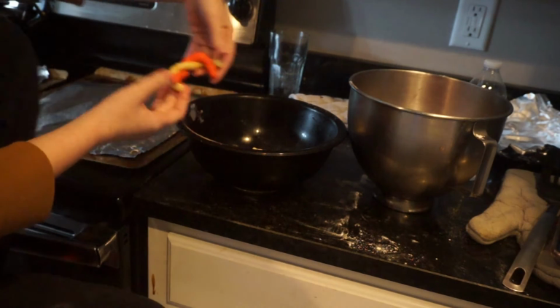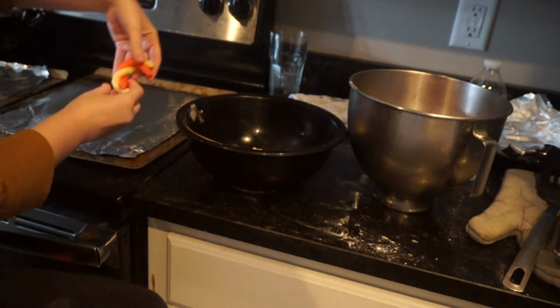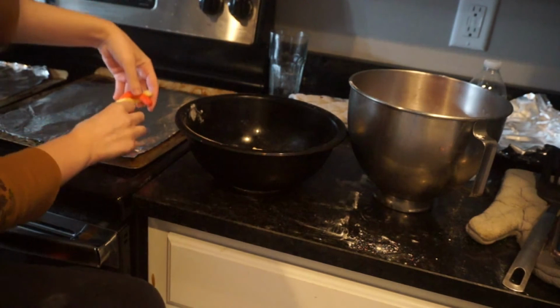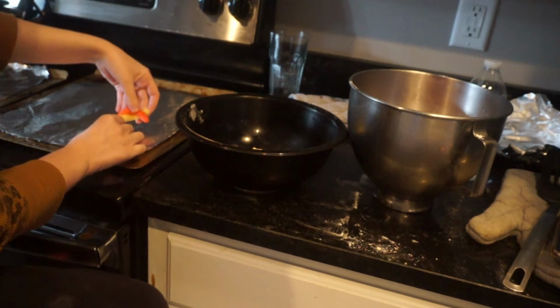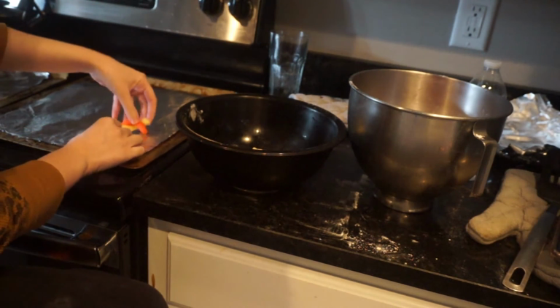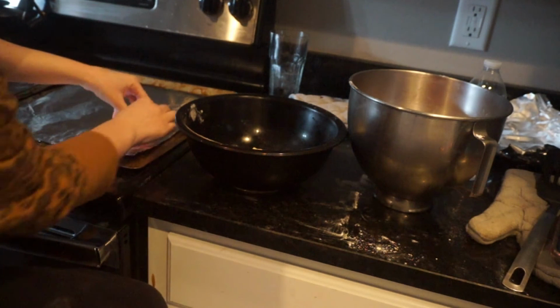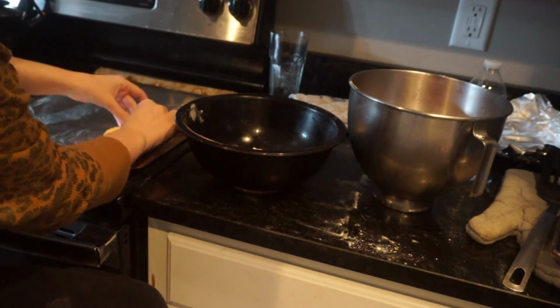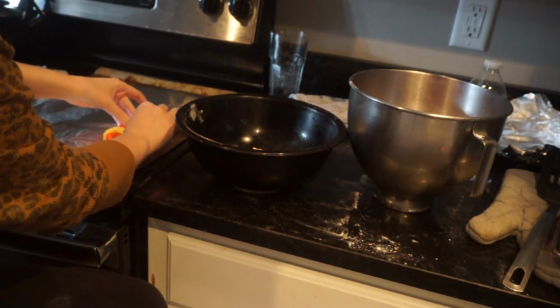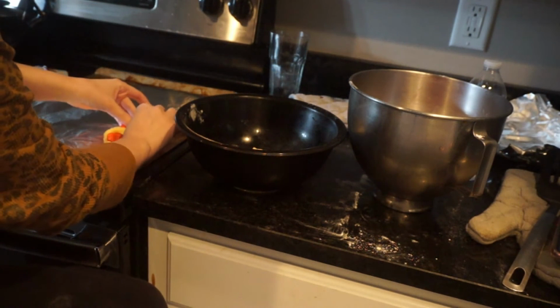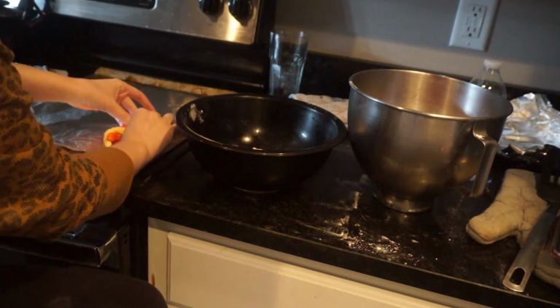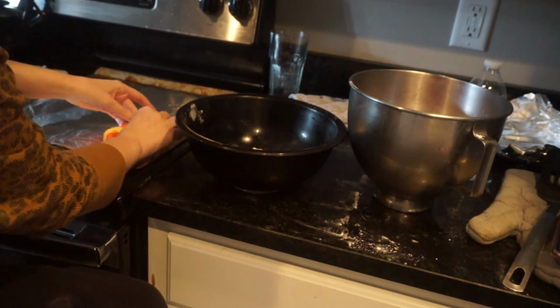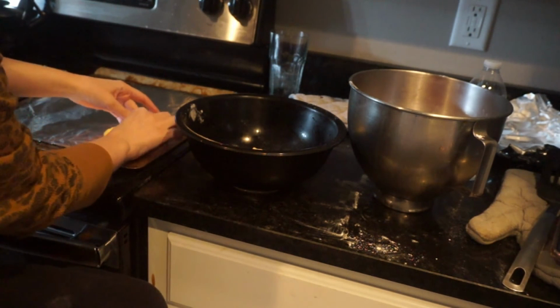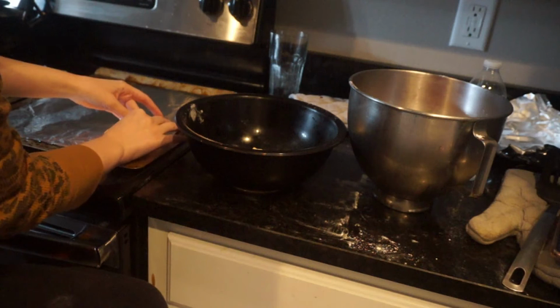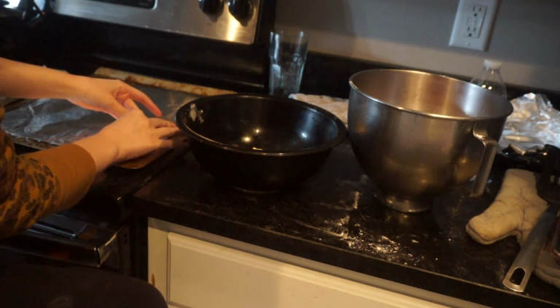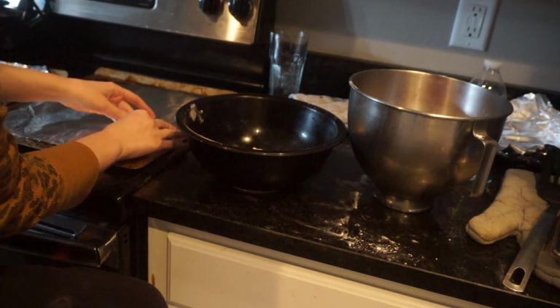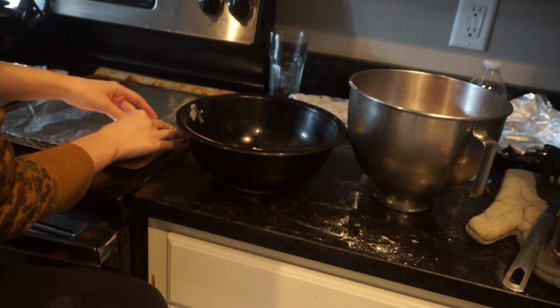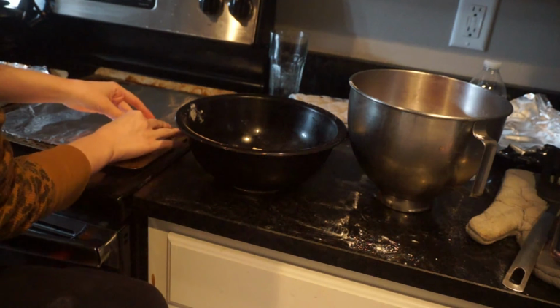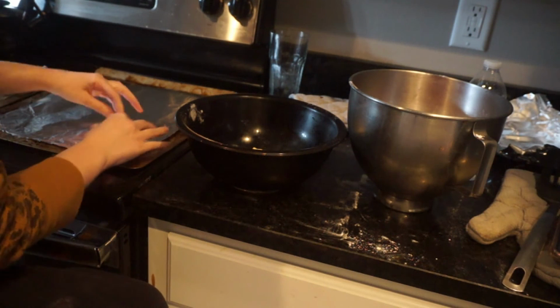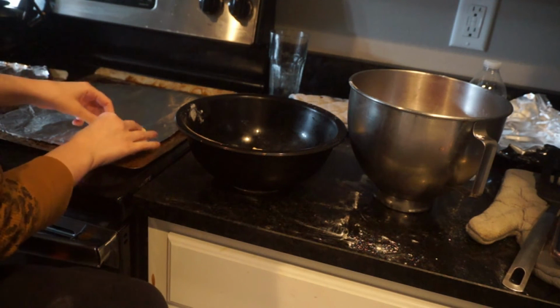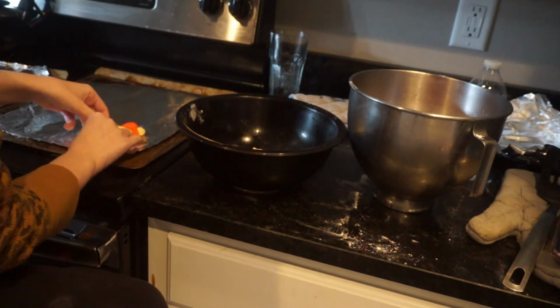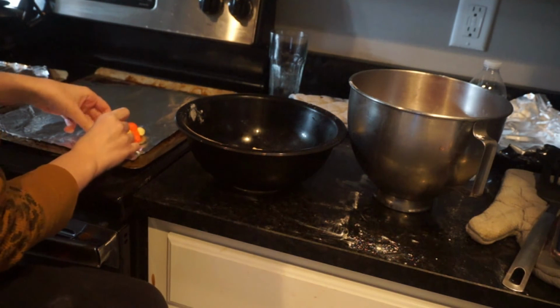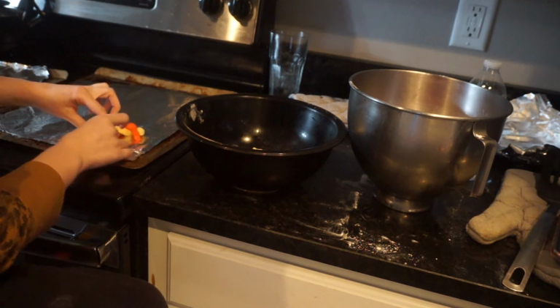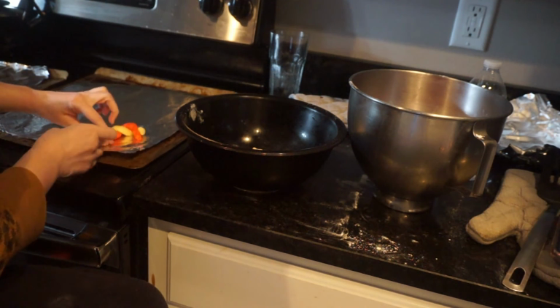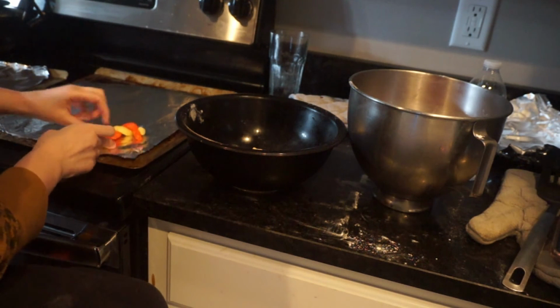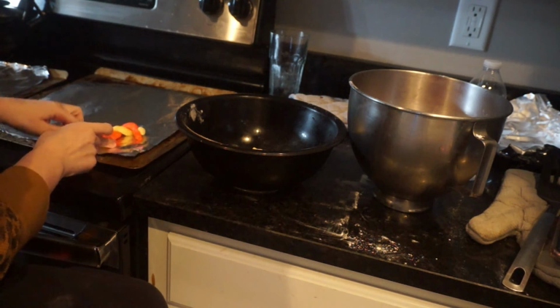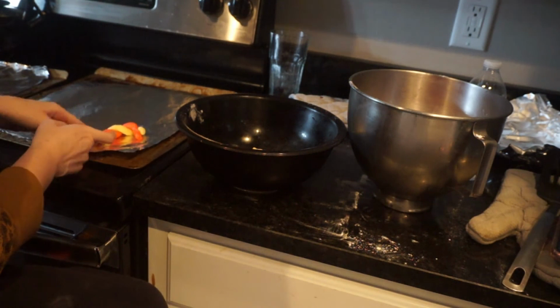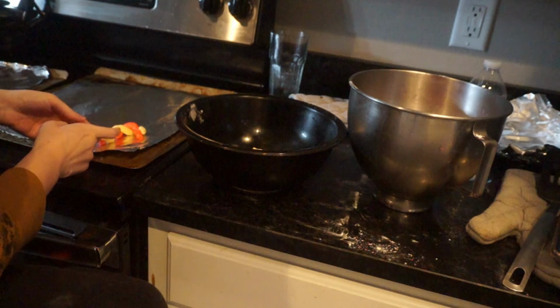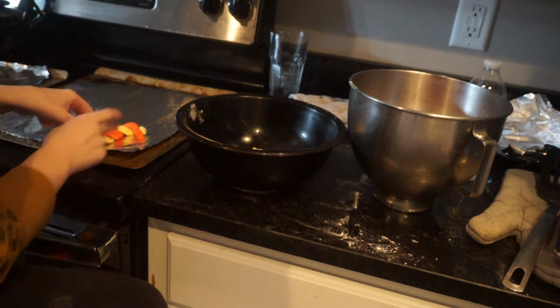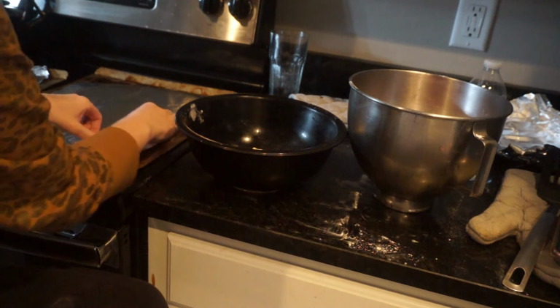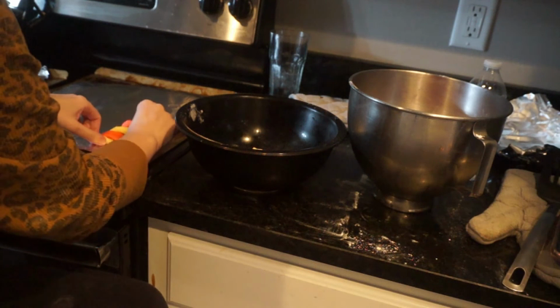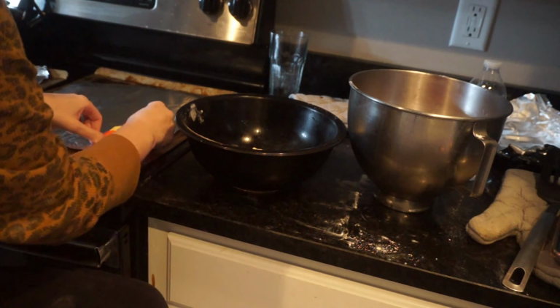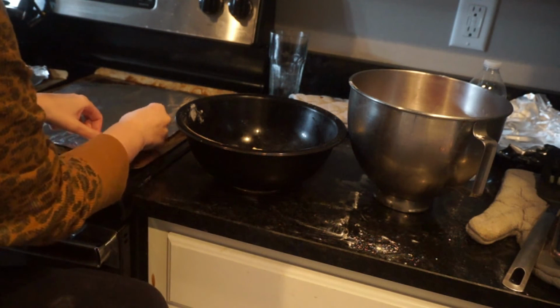Then you put it down on the cookie sheet. When I got it on a flat surface, when I went to put it on the cookie sheet, I was able to shape it a lot better, but it's still kind of hard to shape.